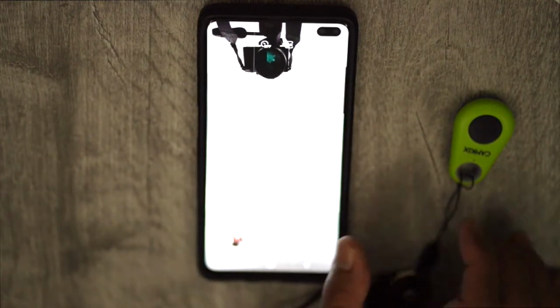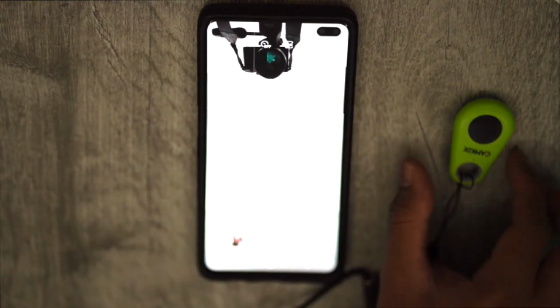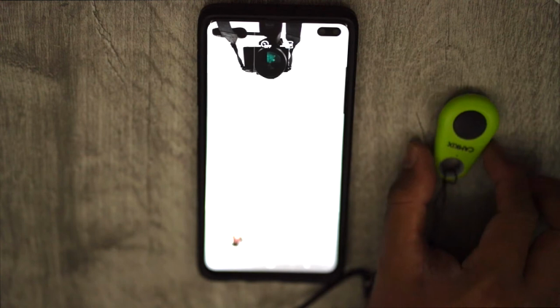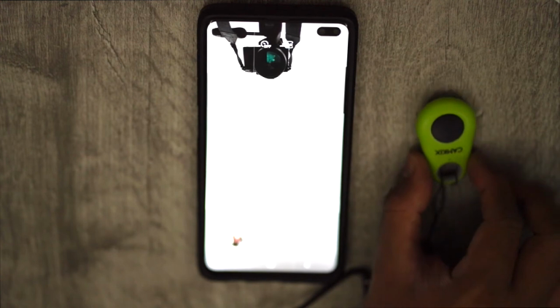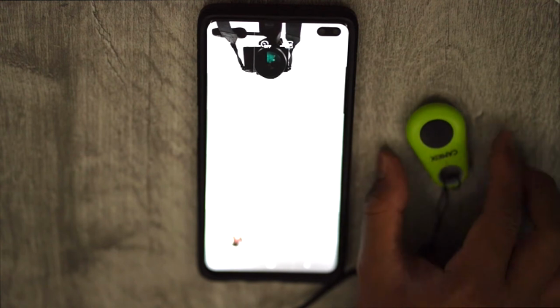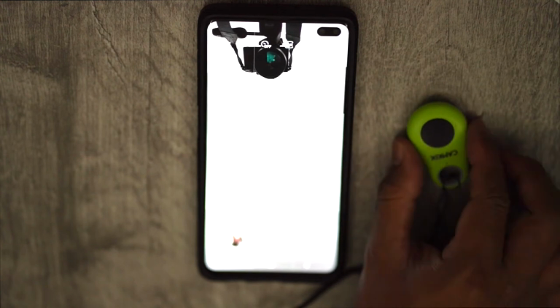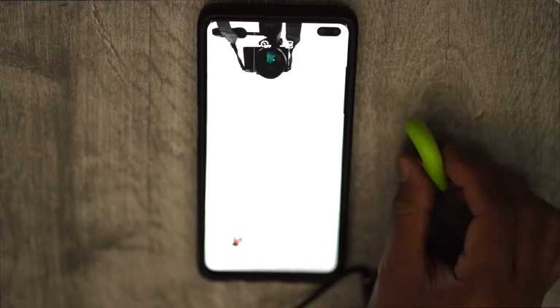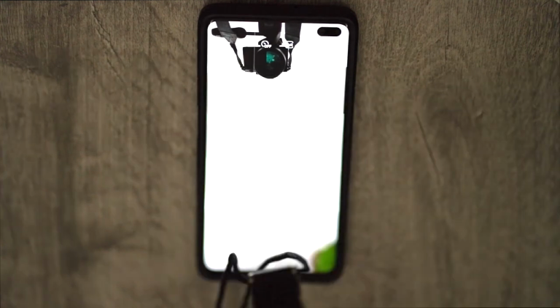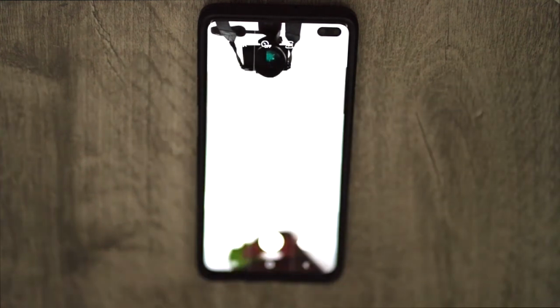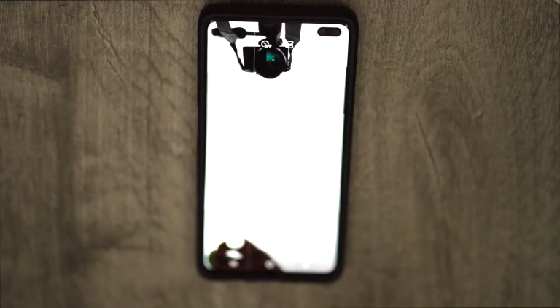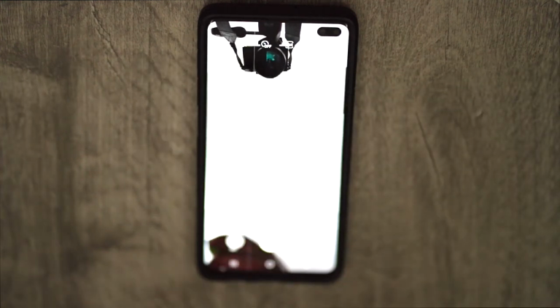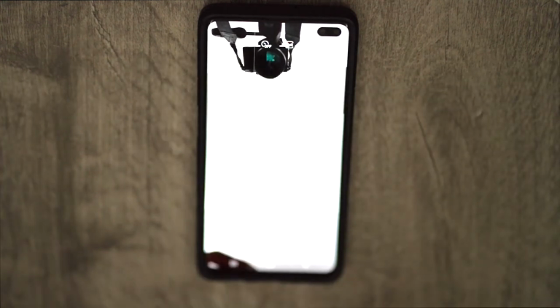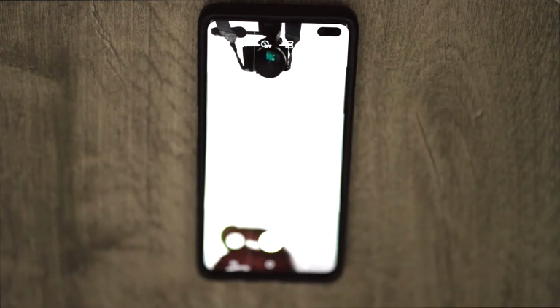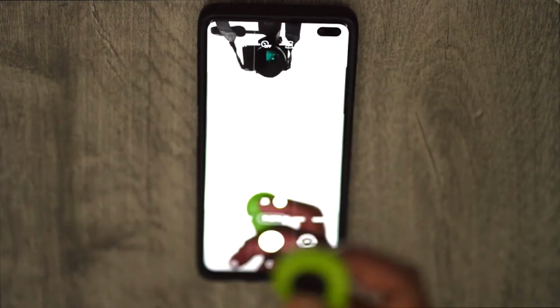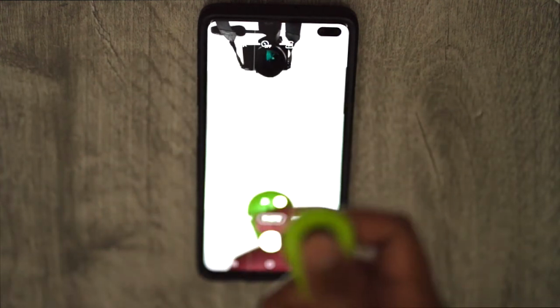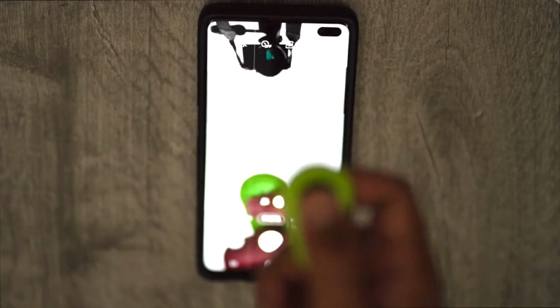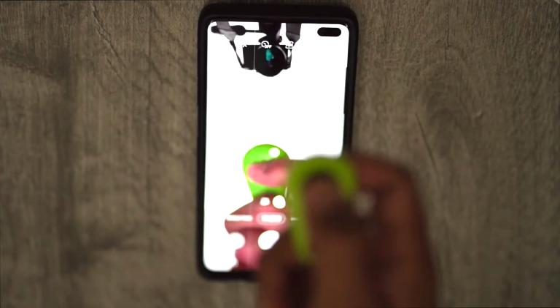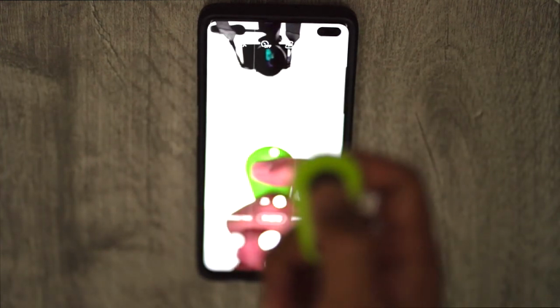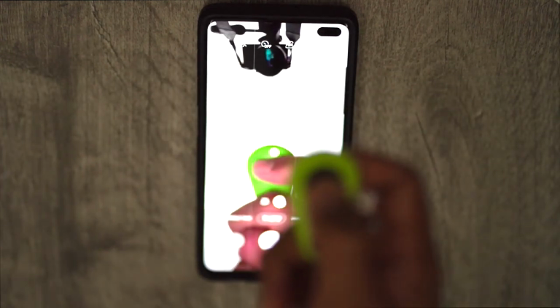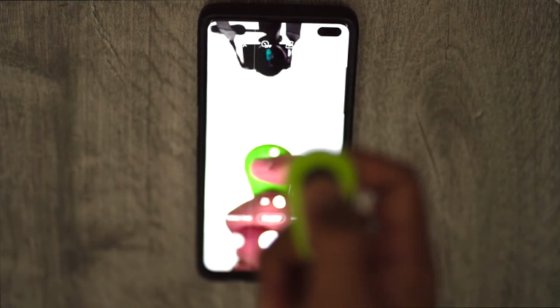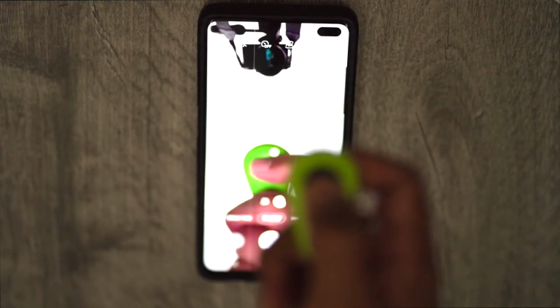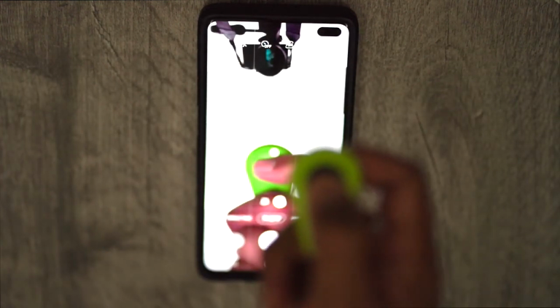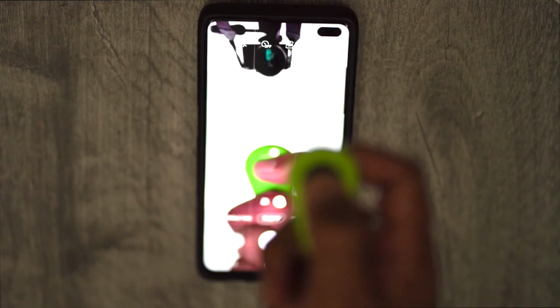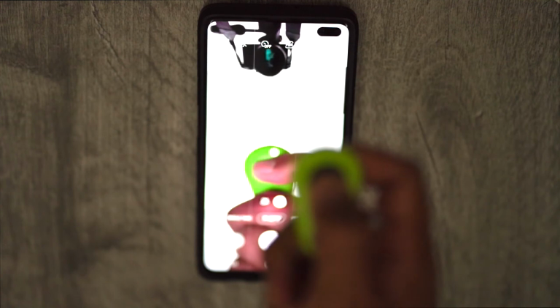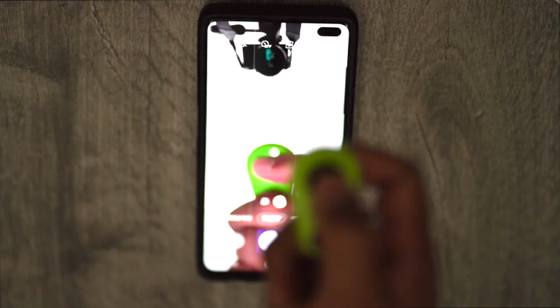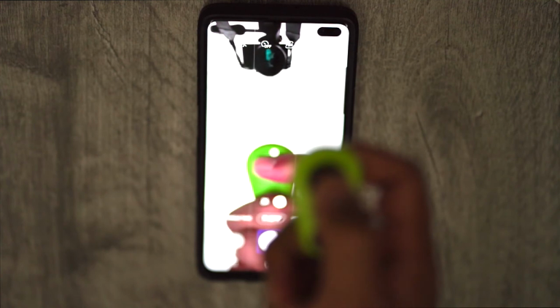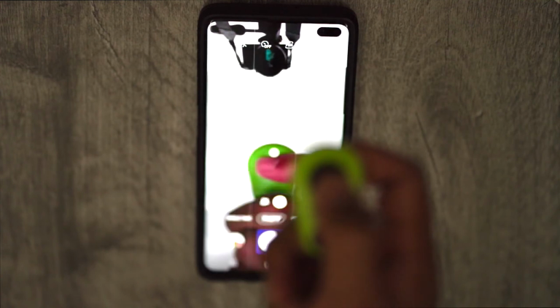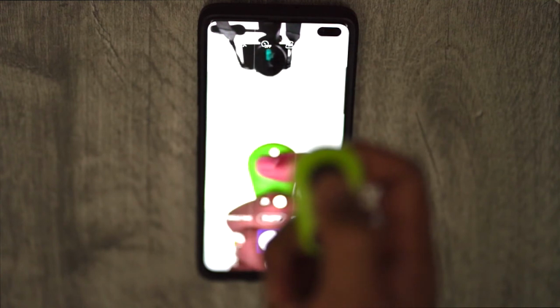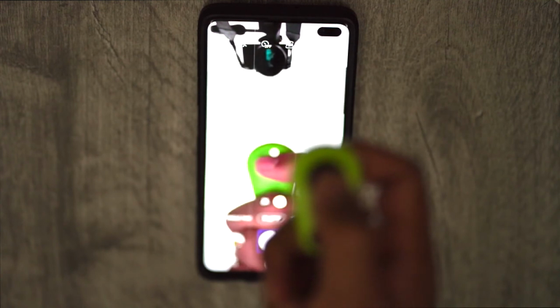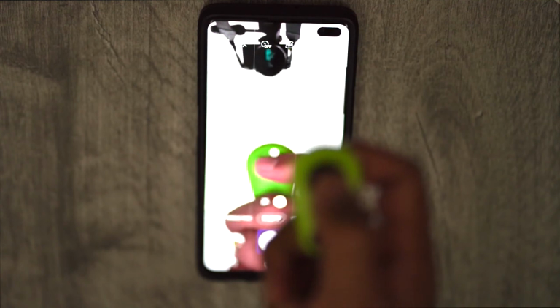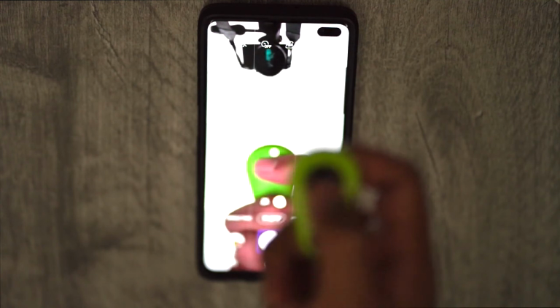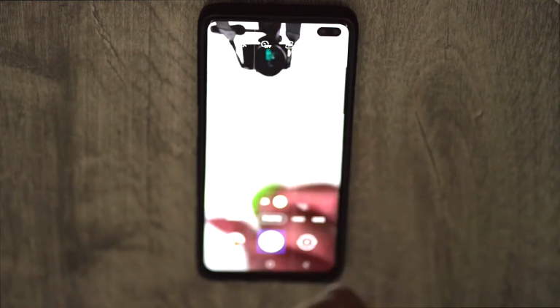After pairing, just open up your camera app, and whenever you want to take a picture, push the black button and it should snap a photo just like that.